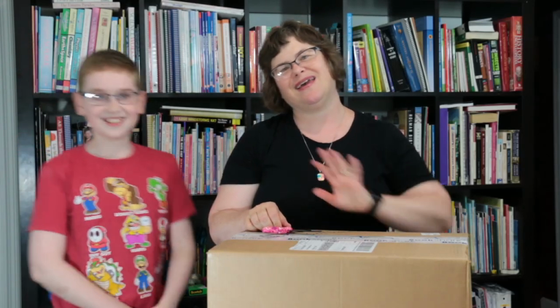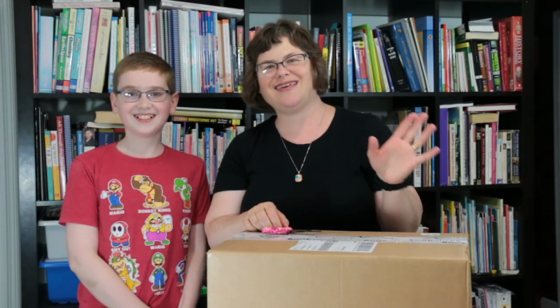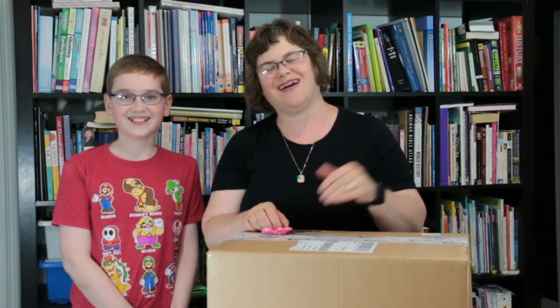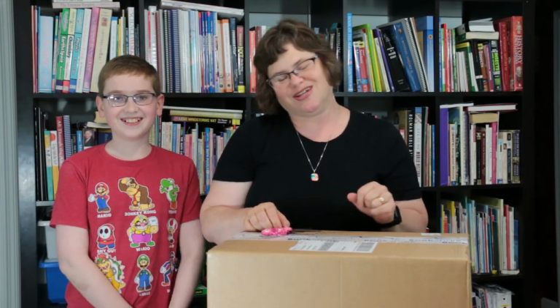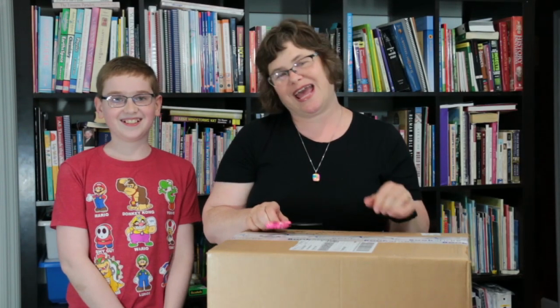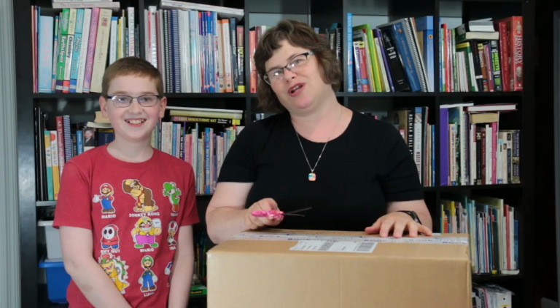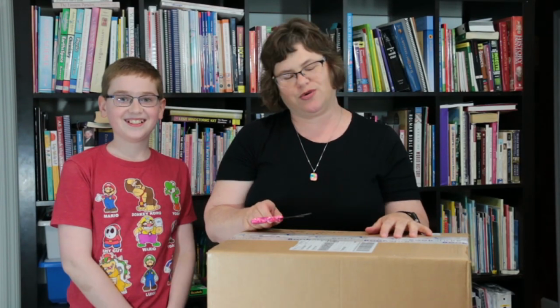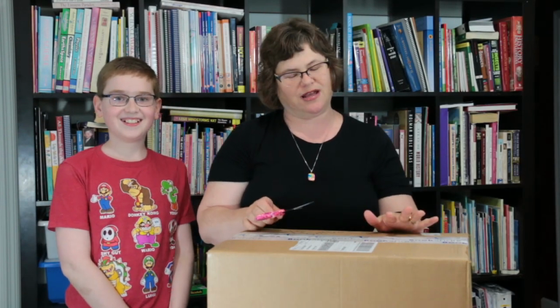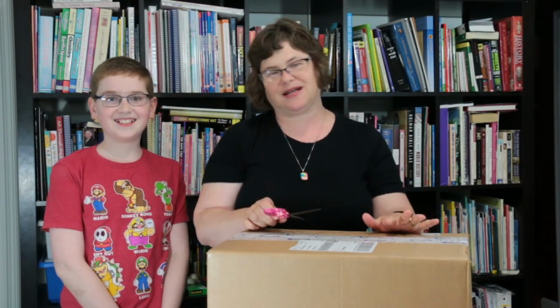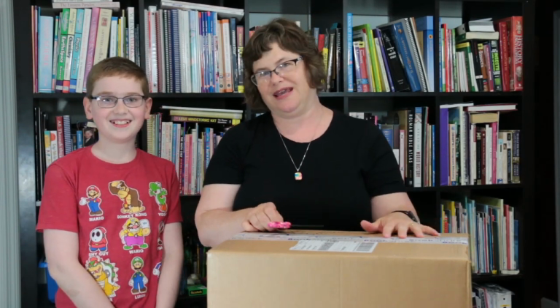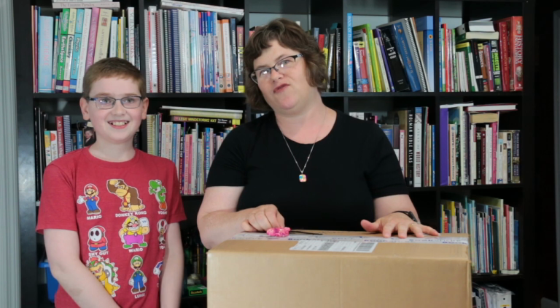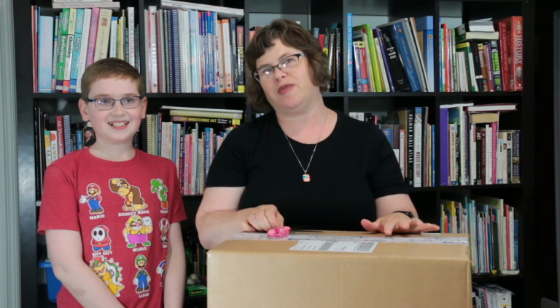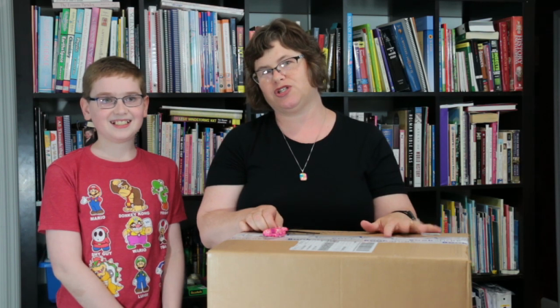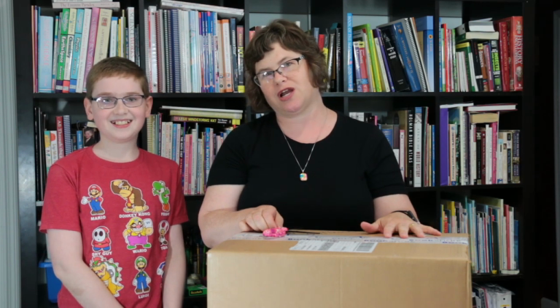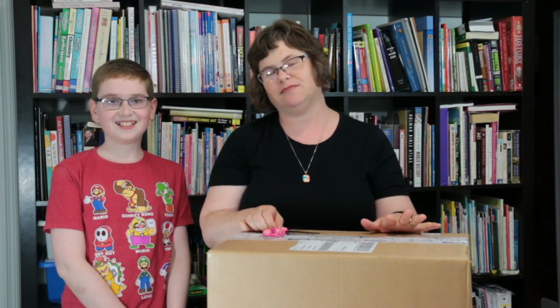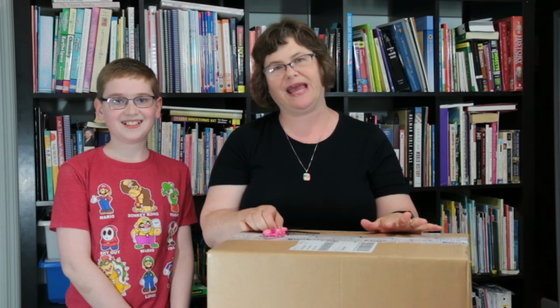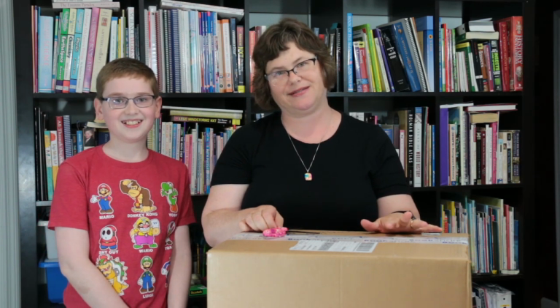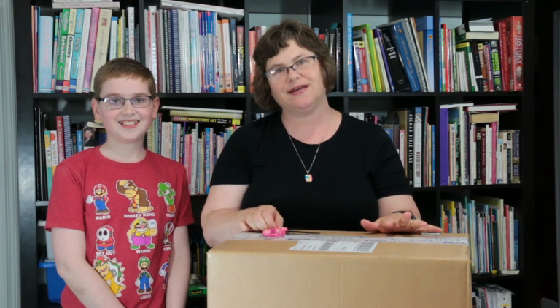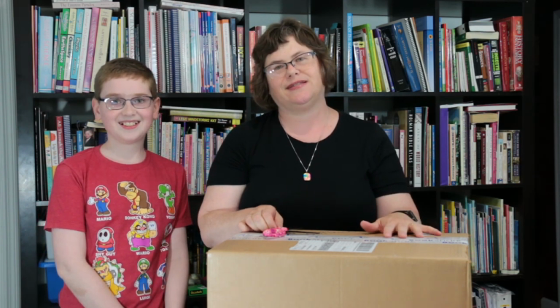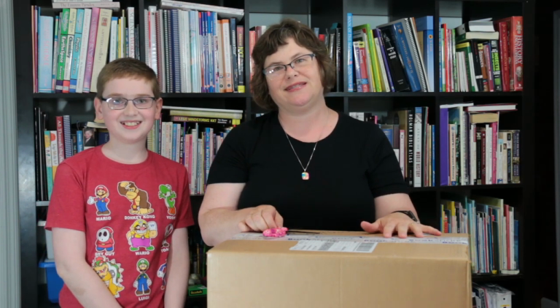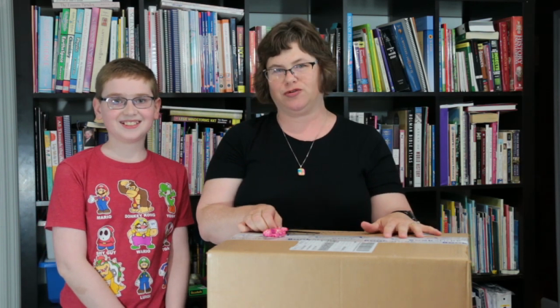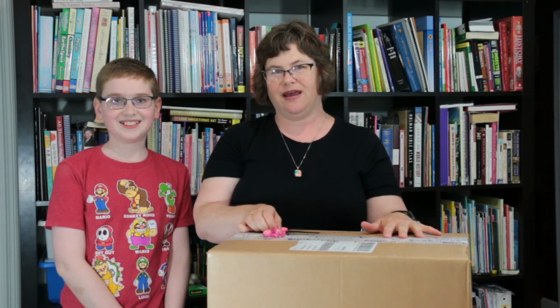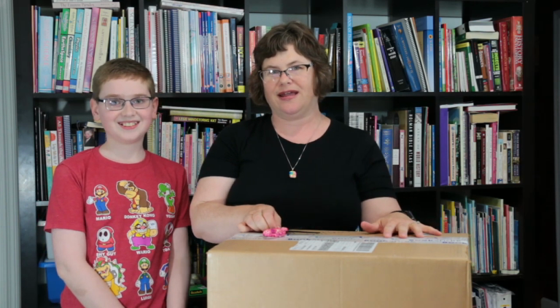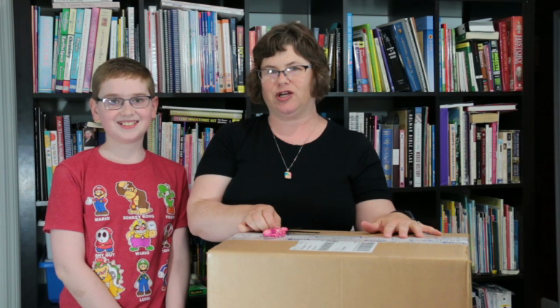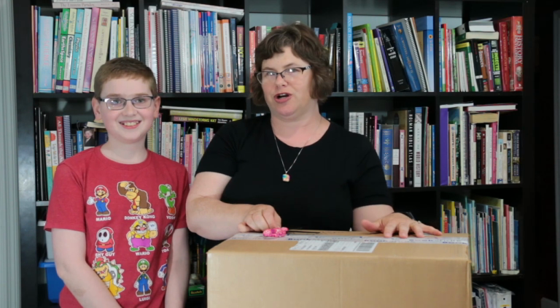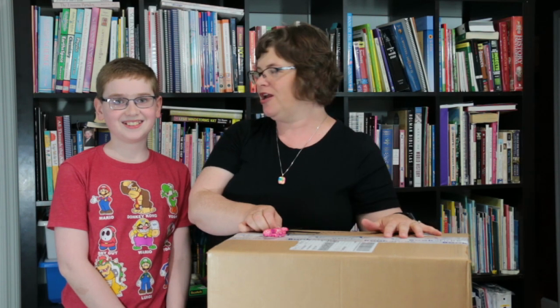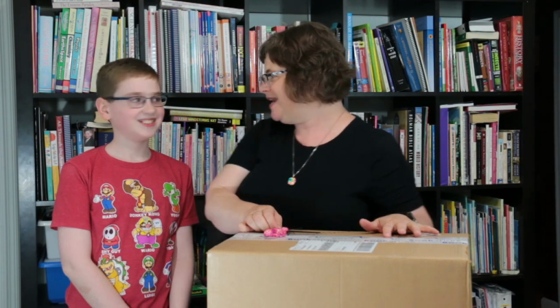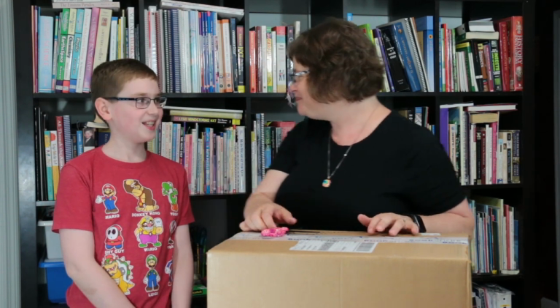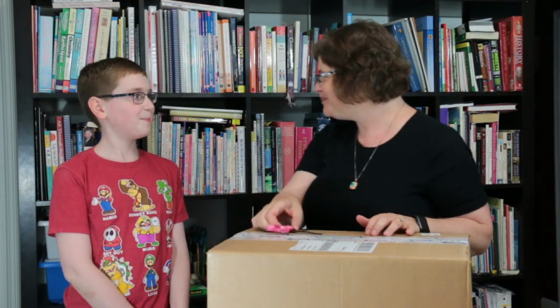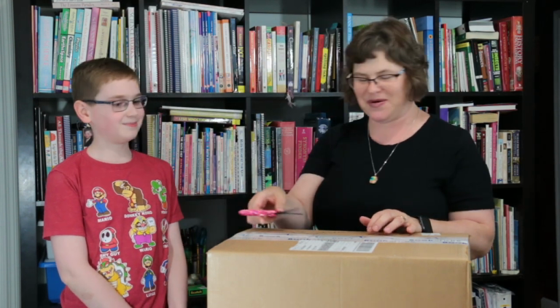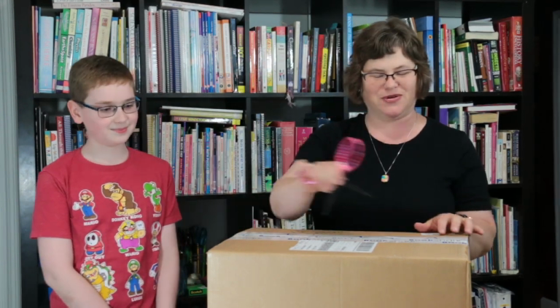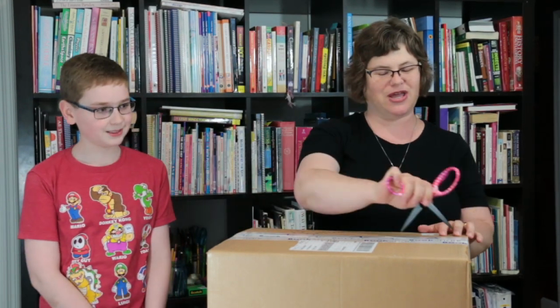Hi there! Today we're going to do an unboxing for the Bookshark Level 8 Science, History, and Literature. Are you ready? Alright, so here we go.